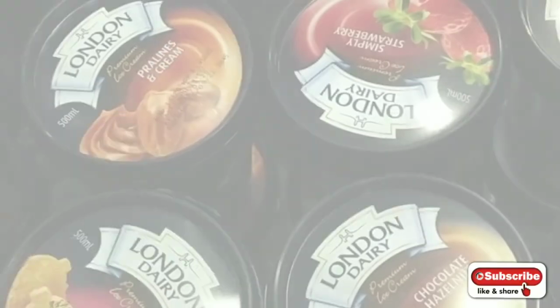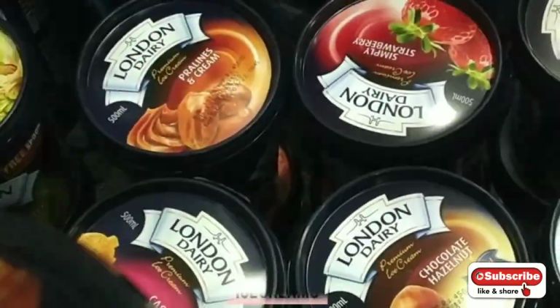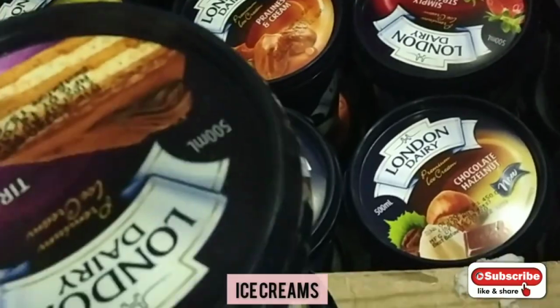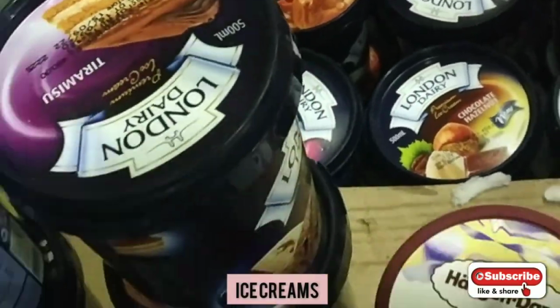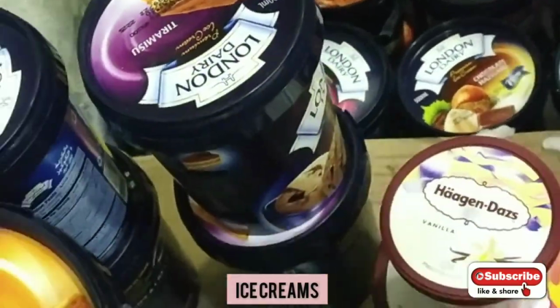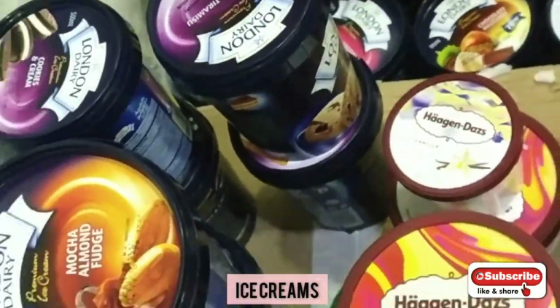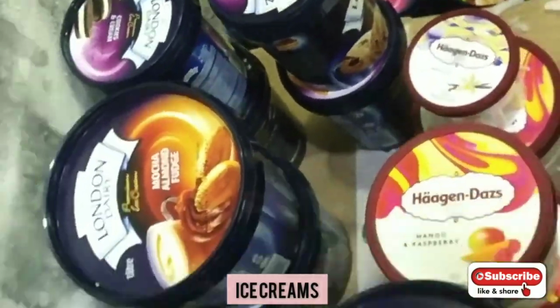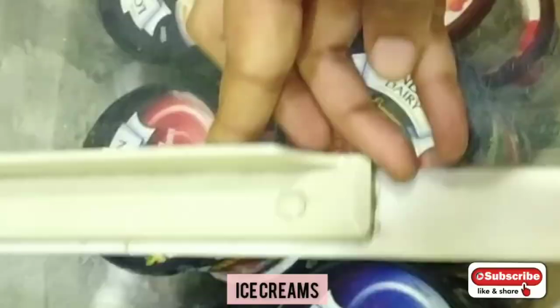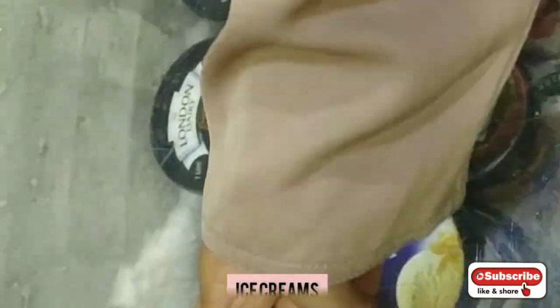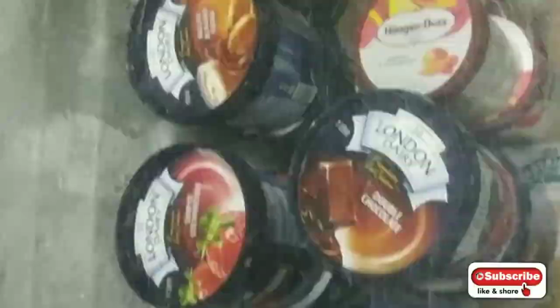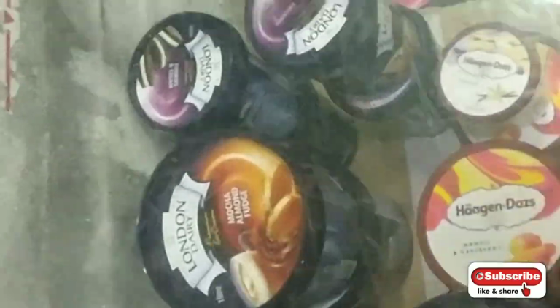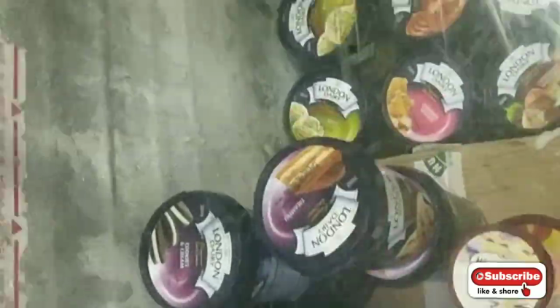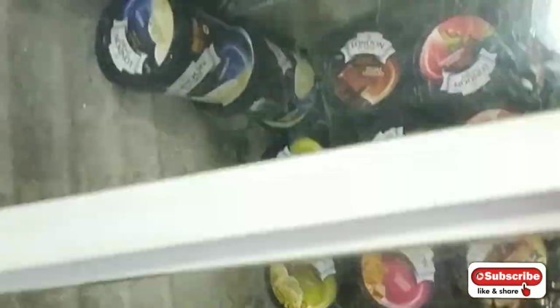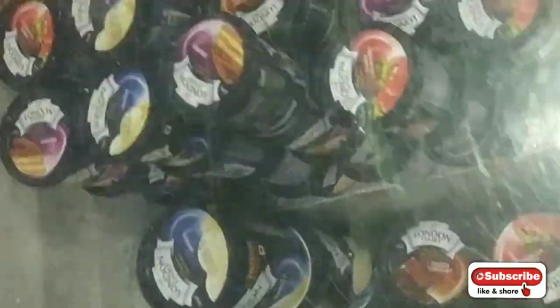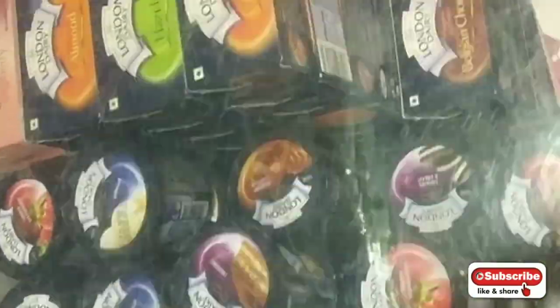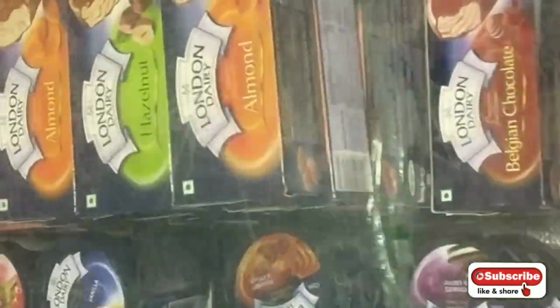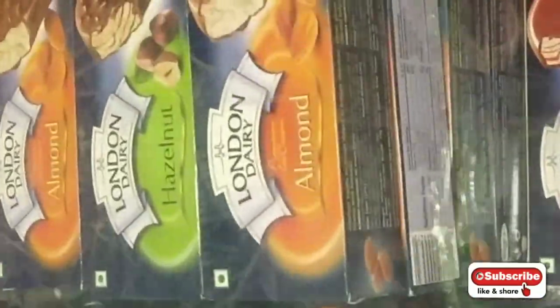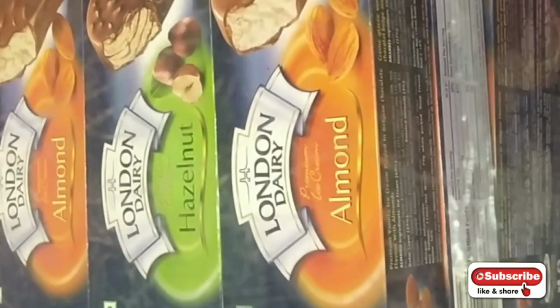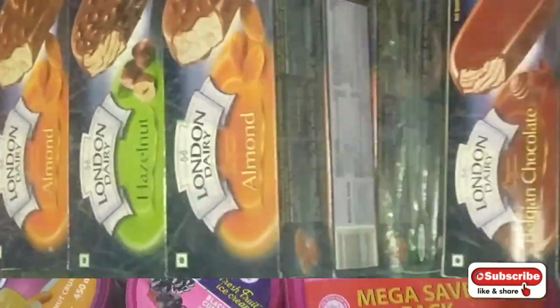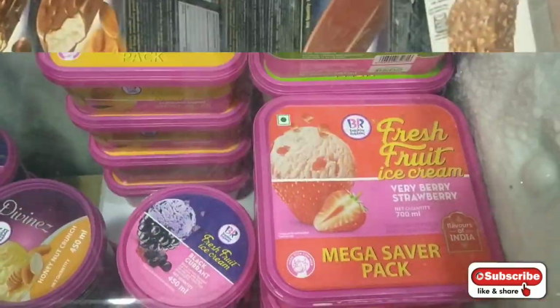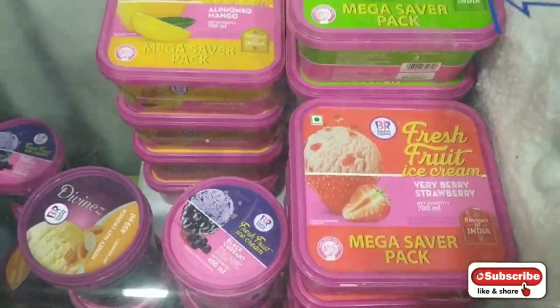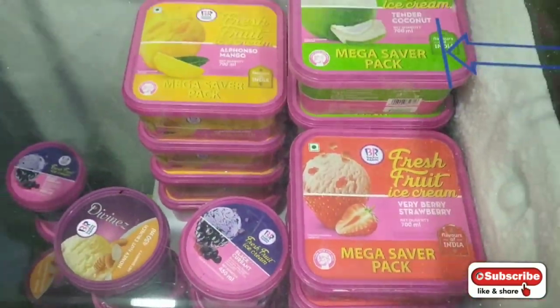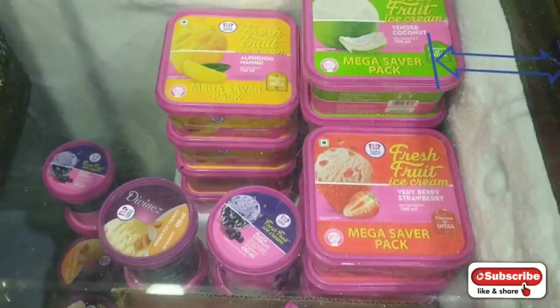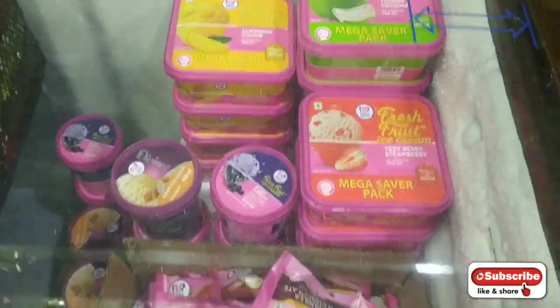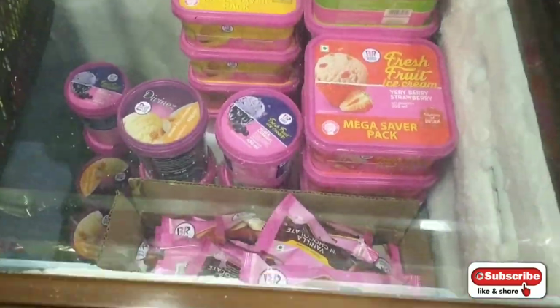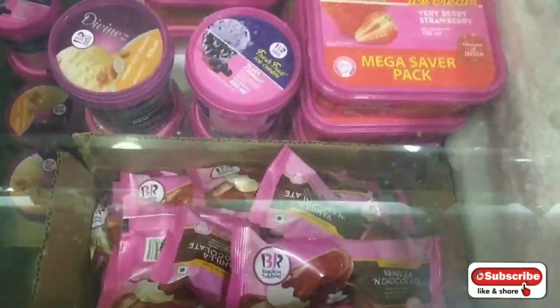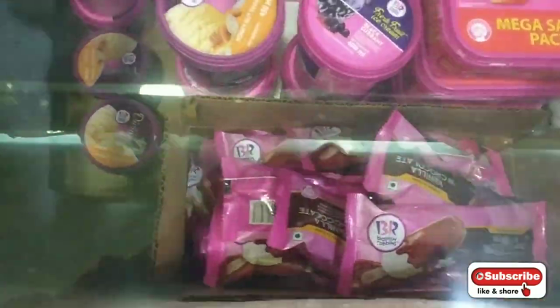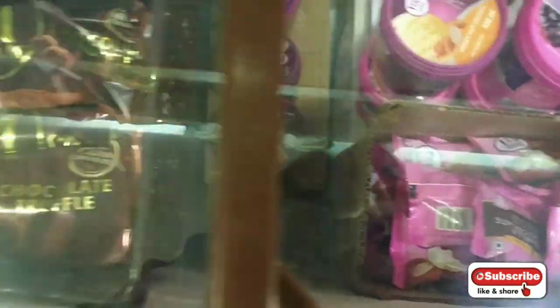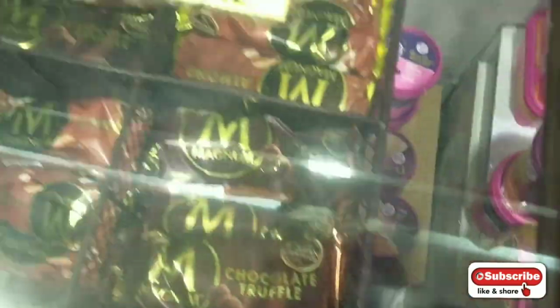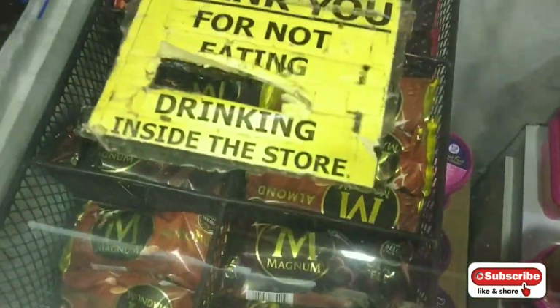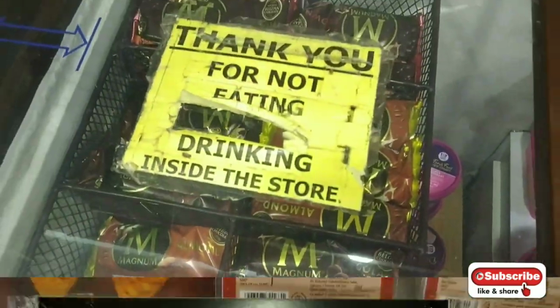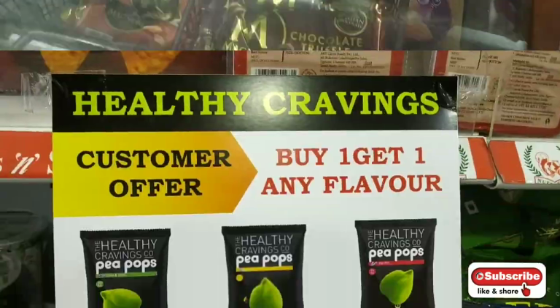Moving on to the favorite section: the ice cream section. You can see London Dairy tubs and boxes, then Baskin Robbins and Magnum — they are all available. You can surely check them out for healthy cravings.